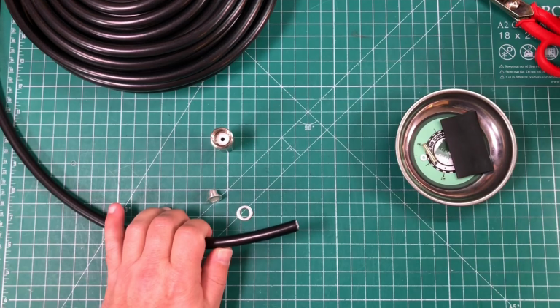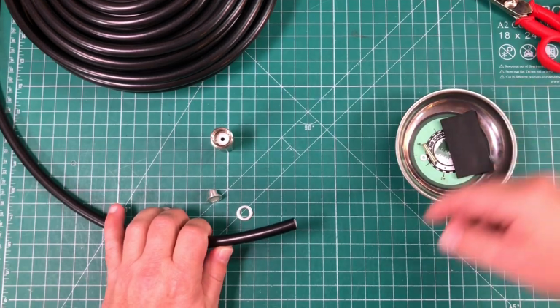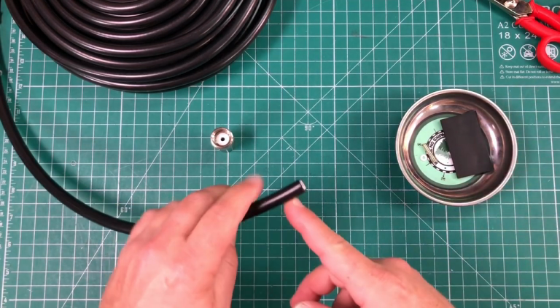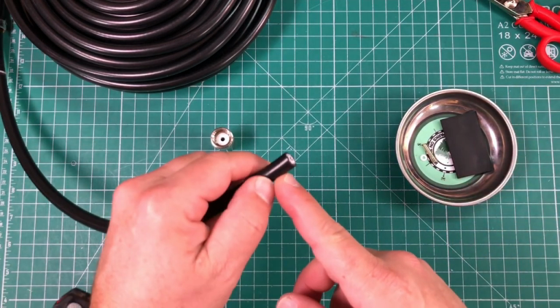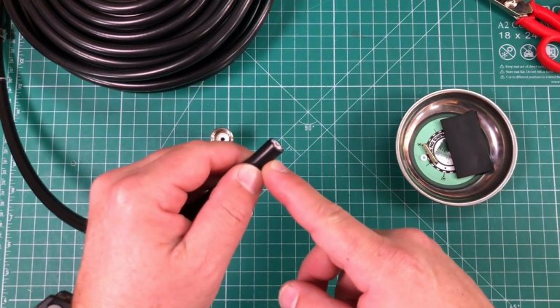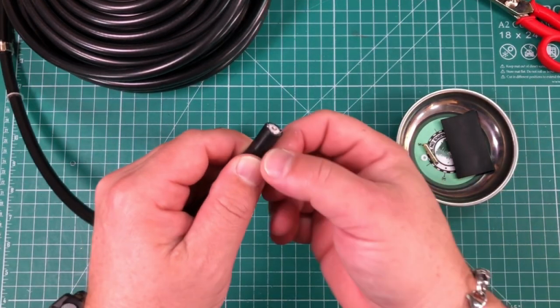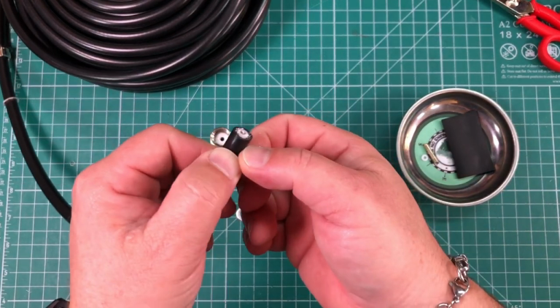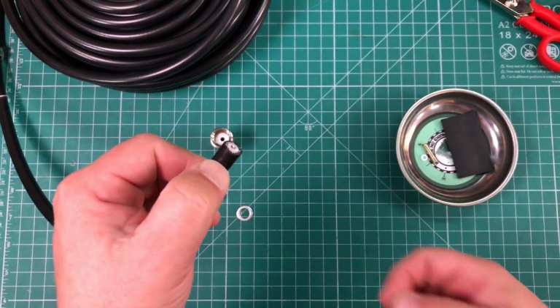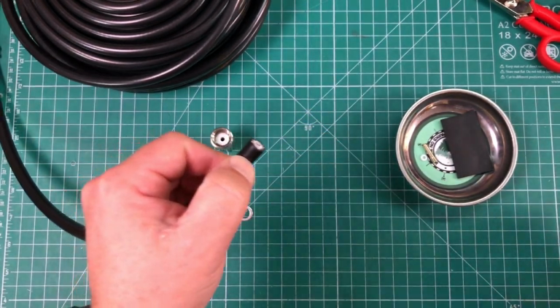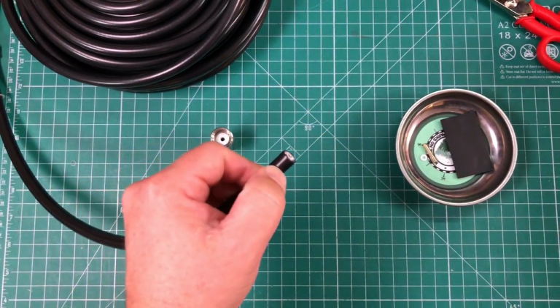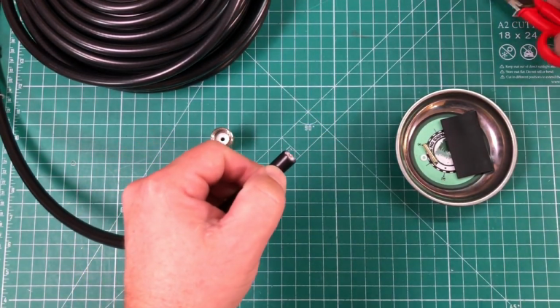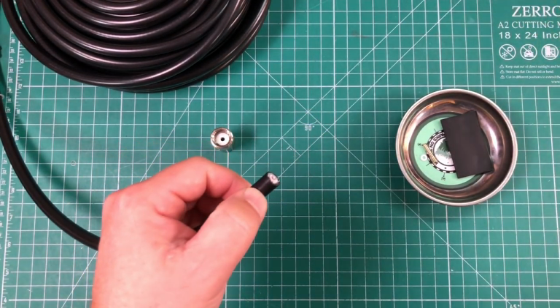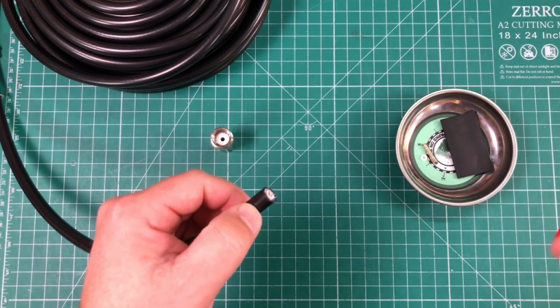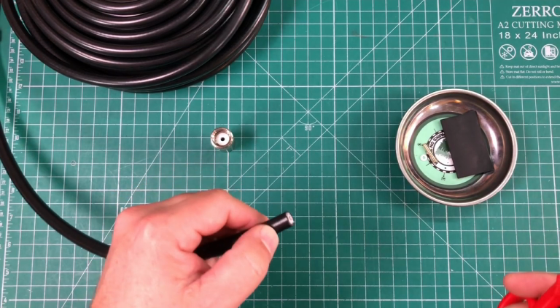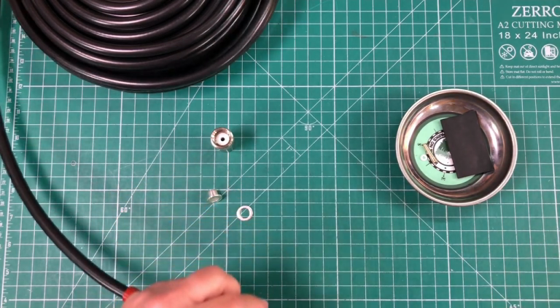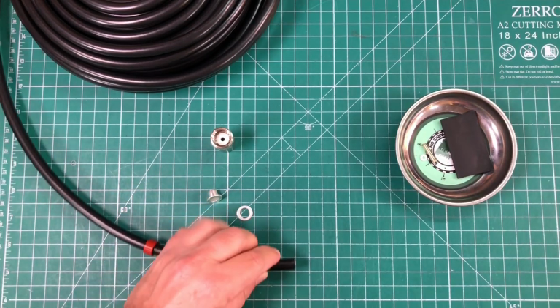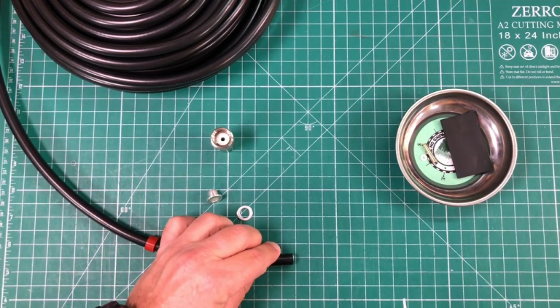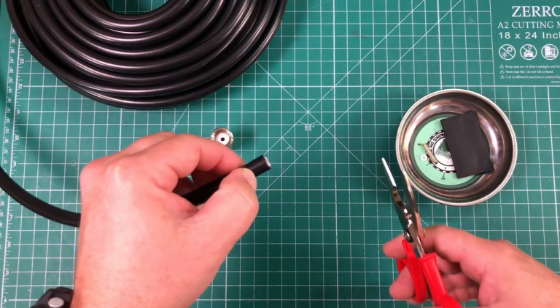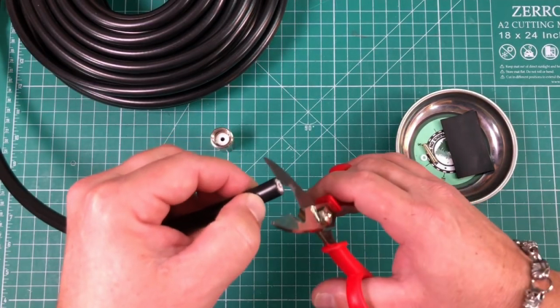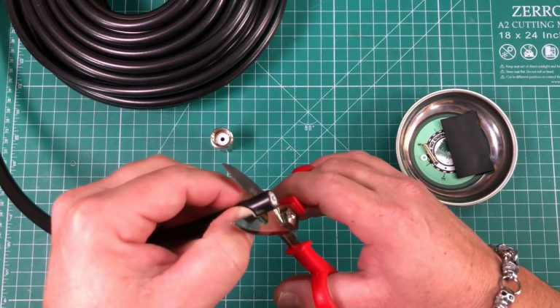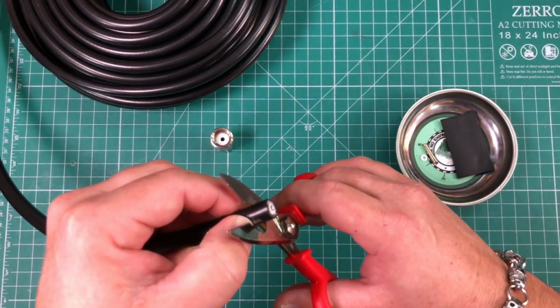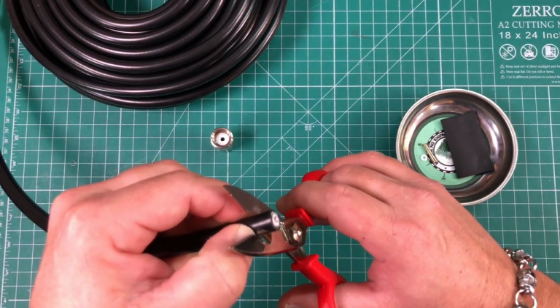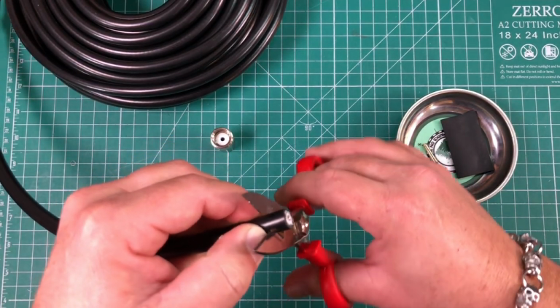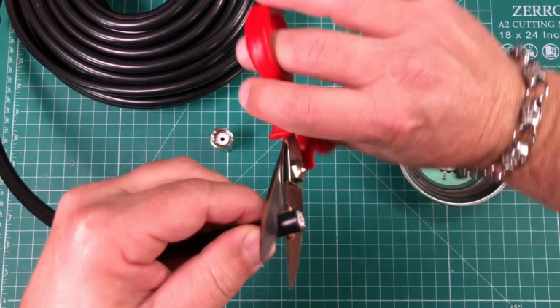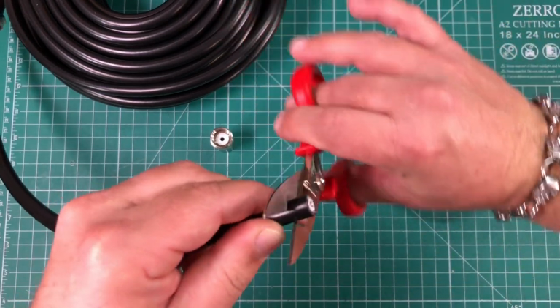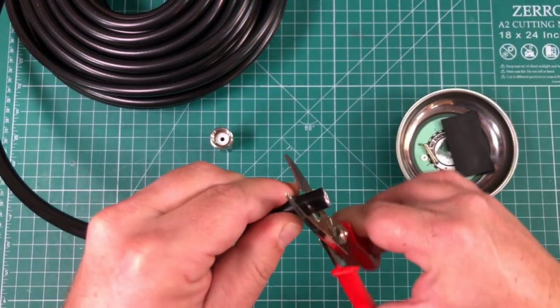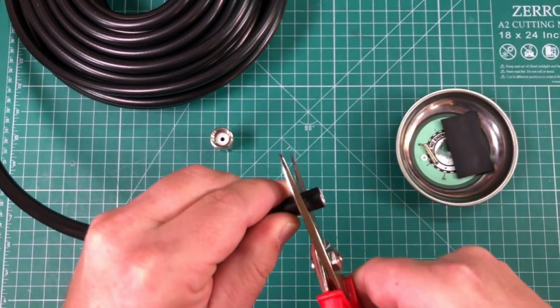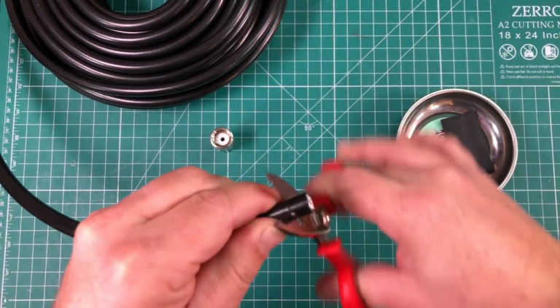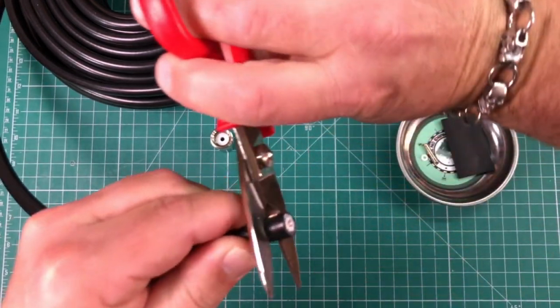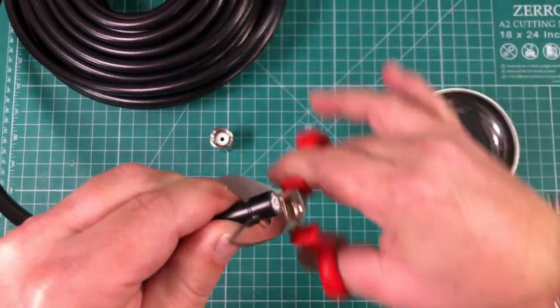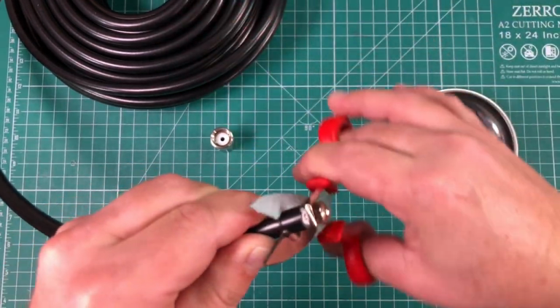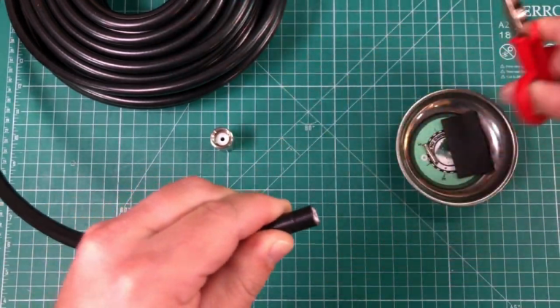We're only going to strip off about a centimeter of this jacket — we don't need to strip off very much at all. So that's about right there, and I'm just going to gently score the jacket here.